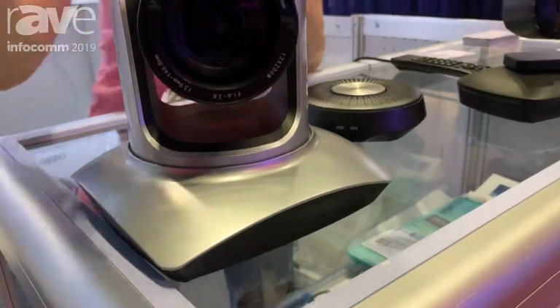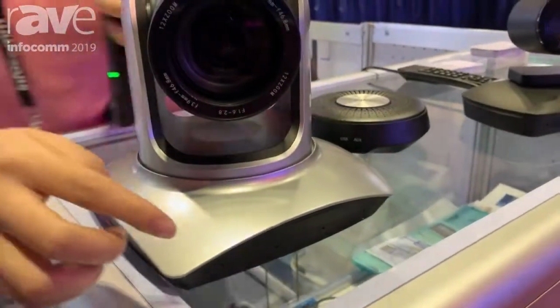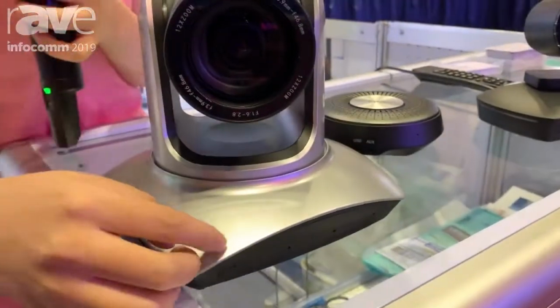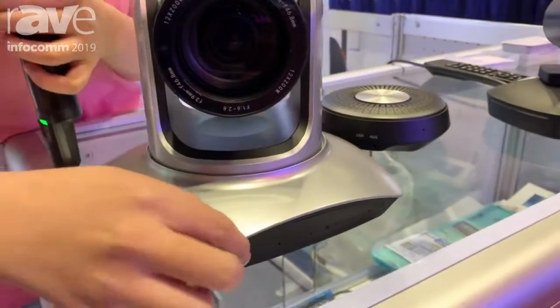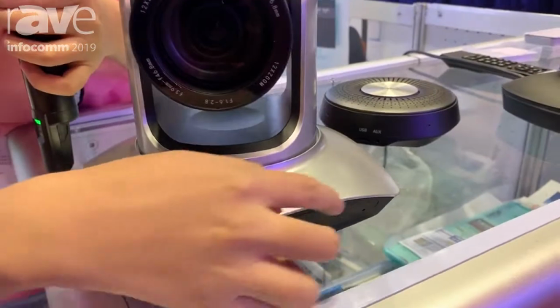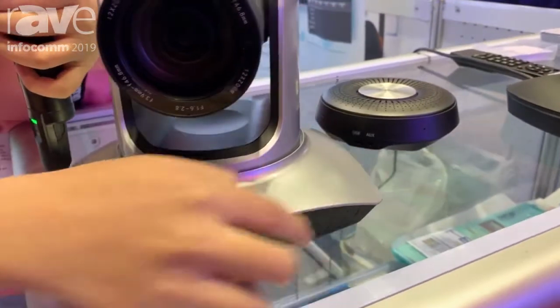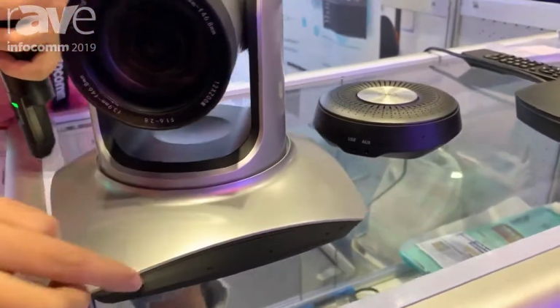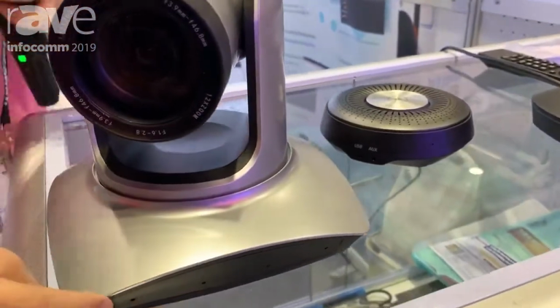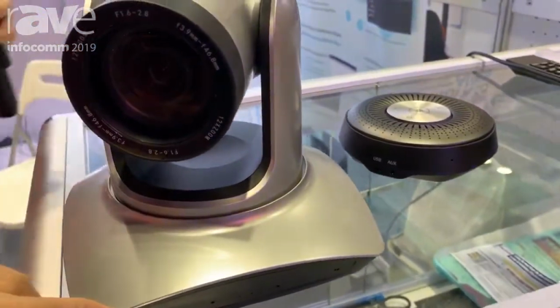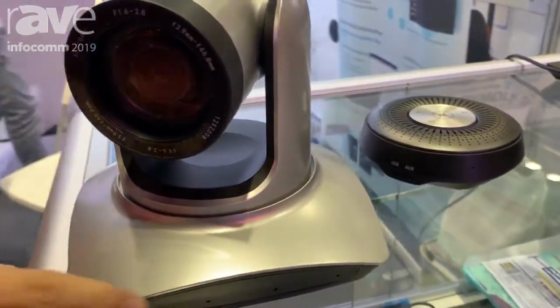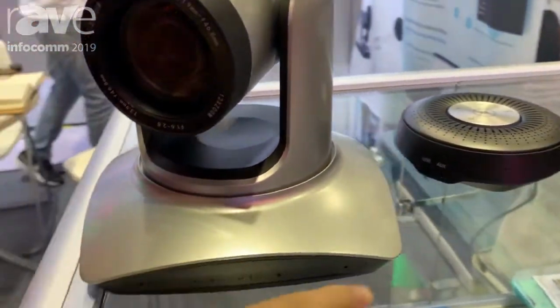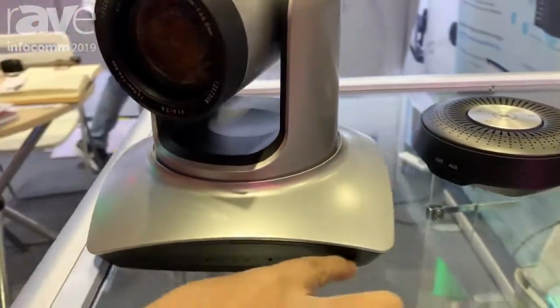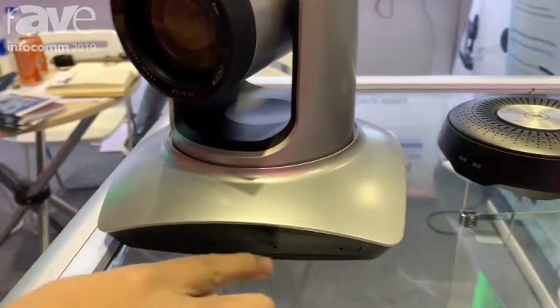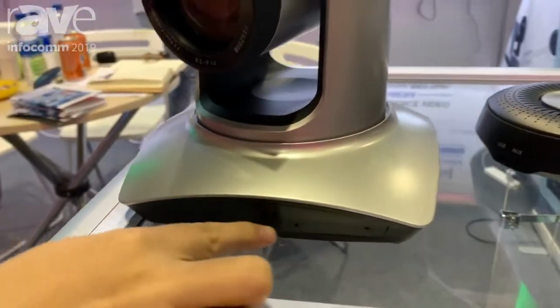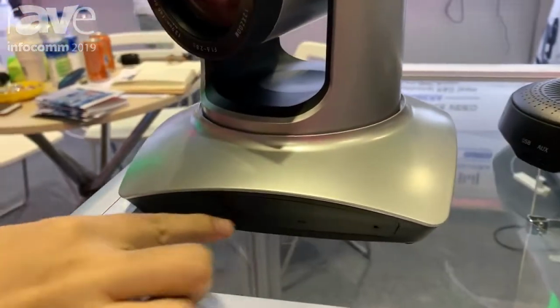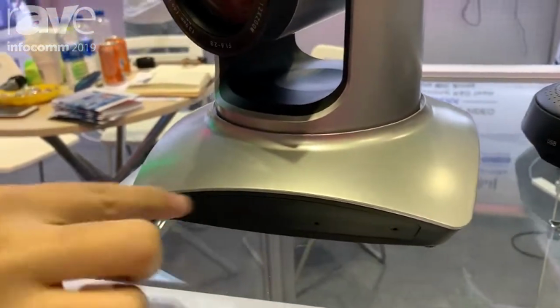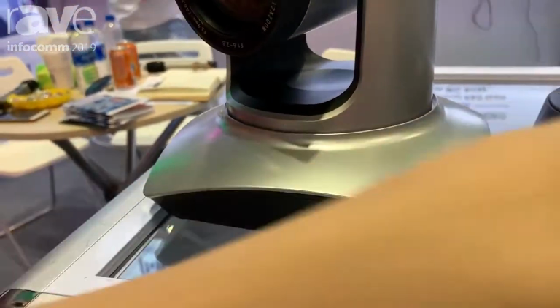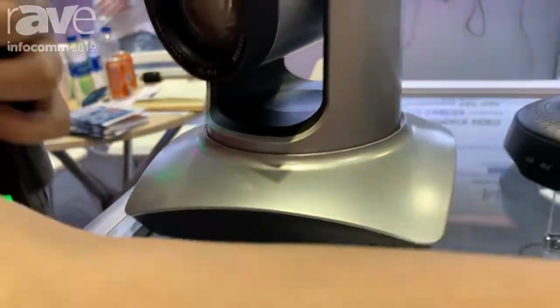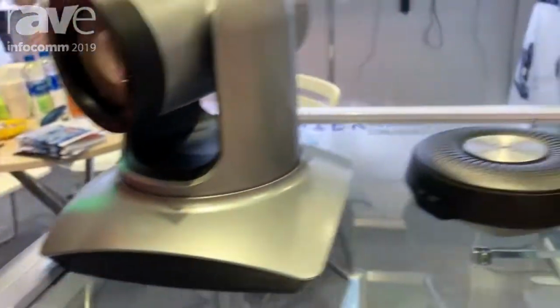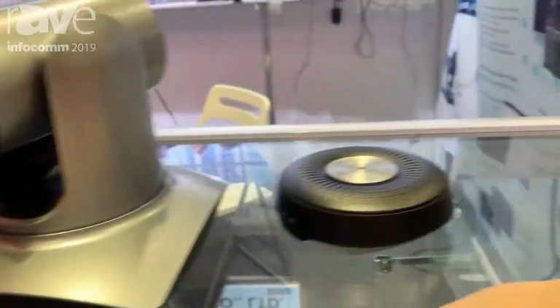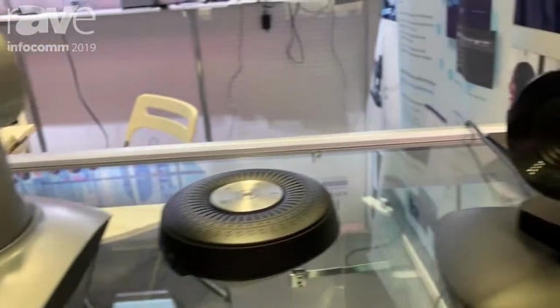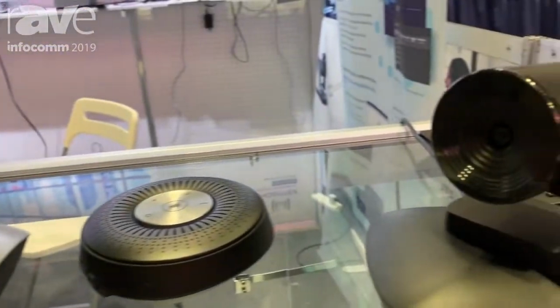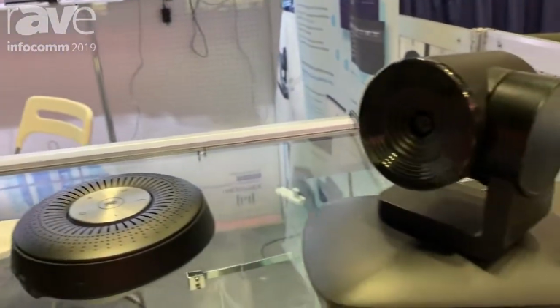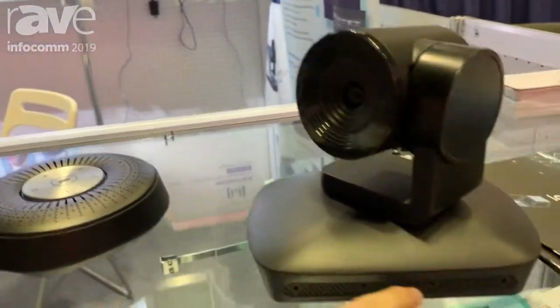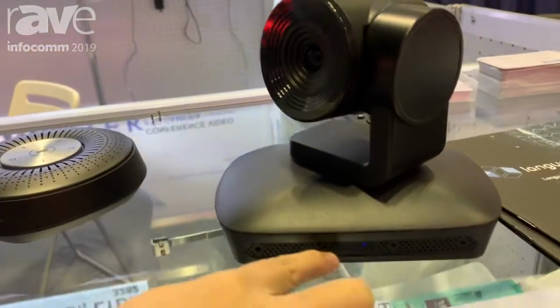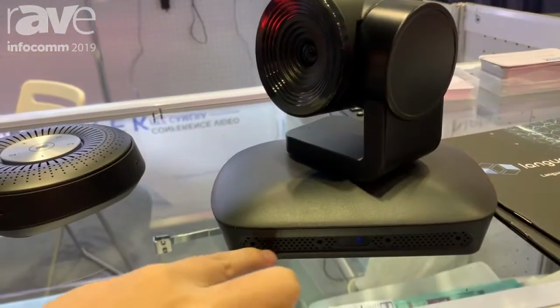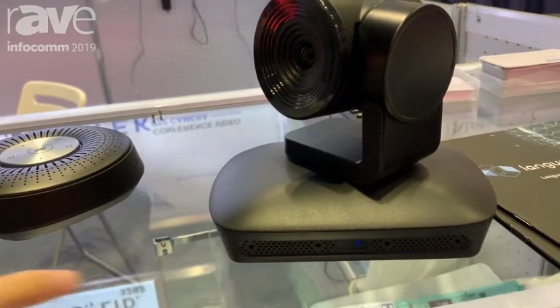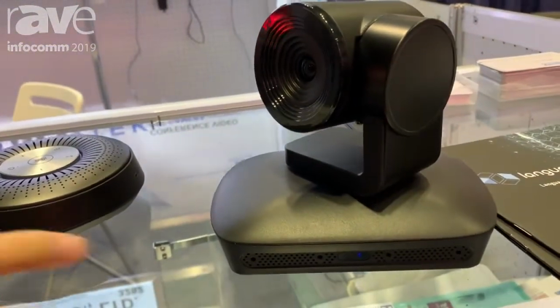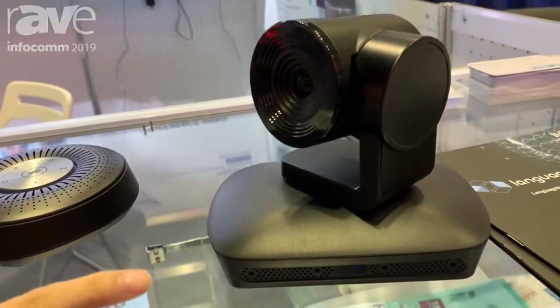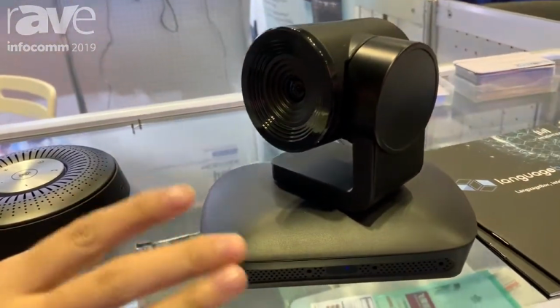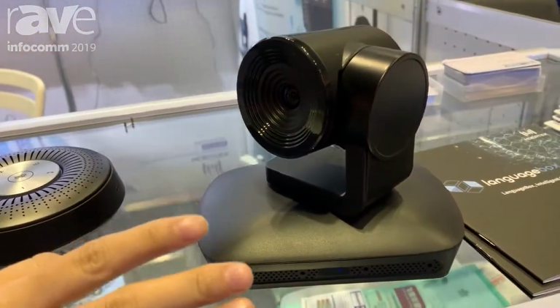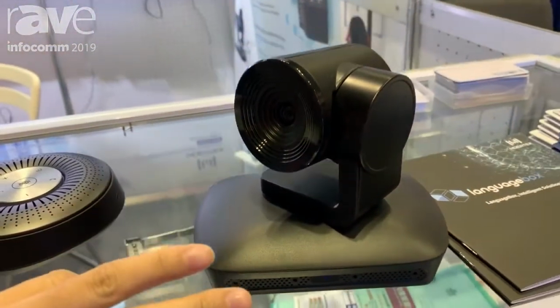It has four microphones inside. You can see one, two, three, four. And this one also, one, two, three, four. And it can check your voice.